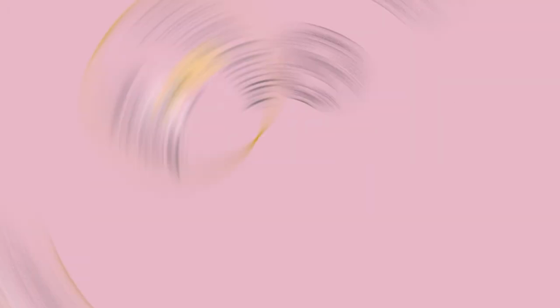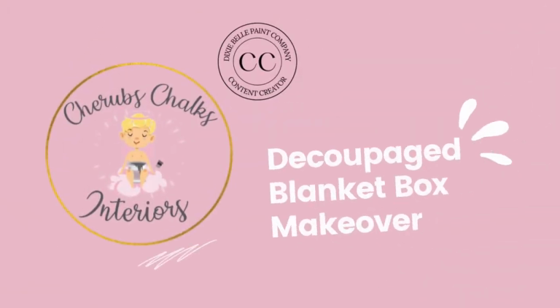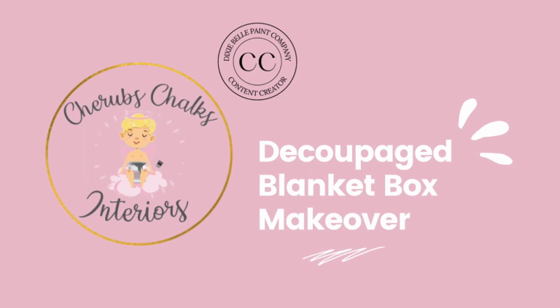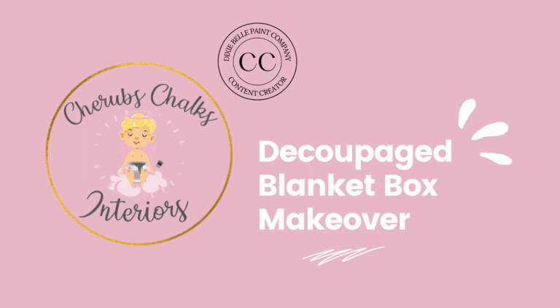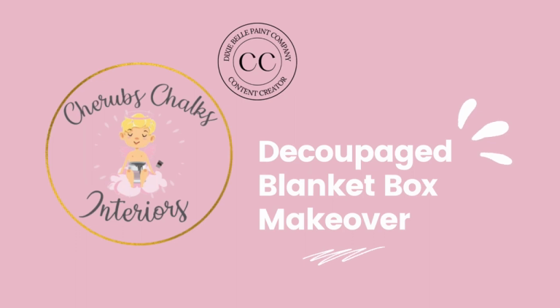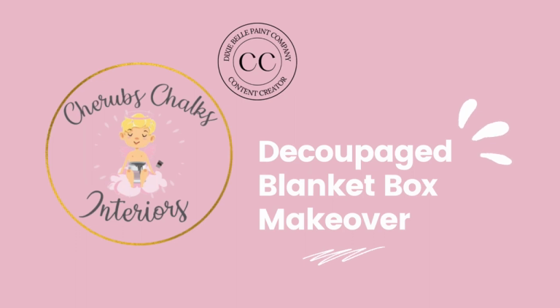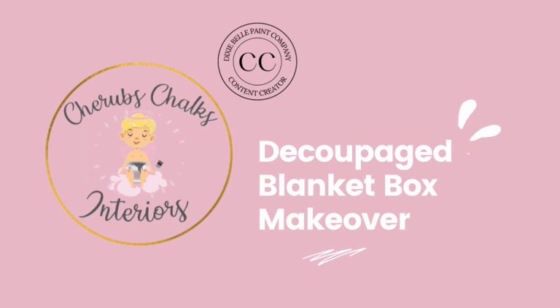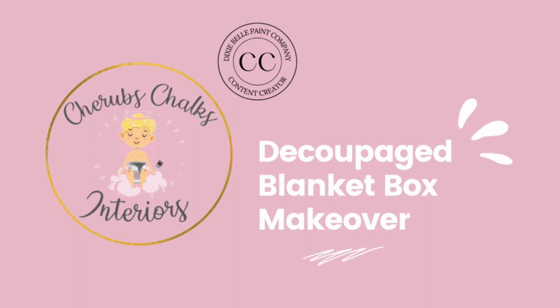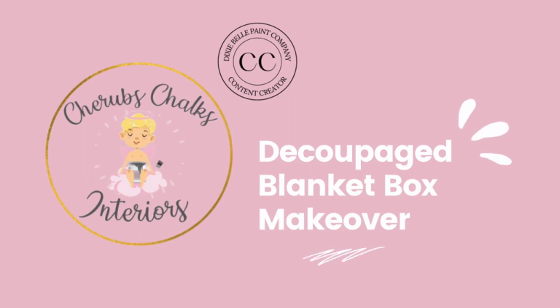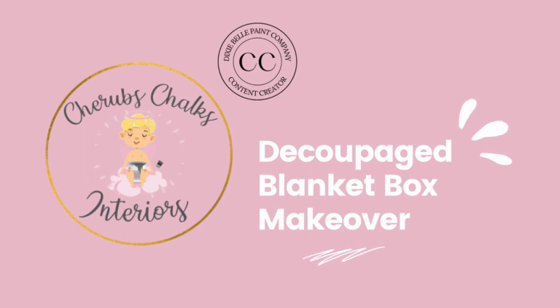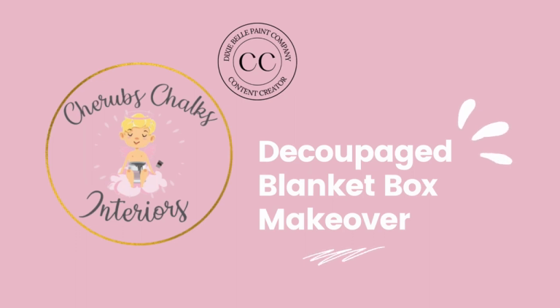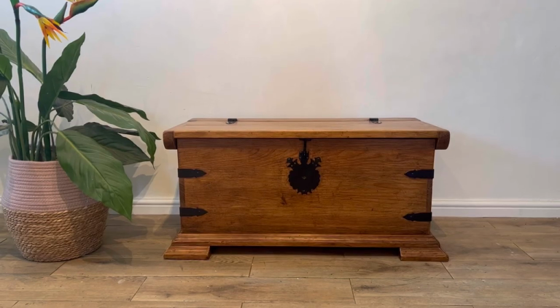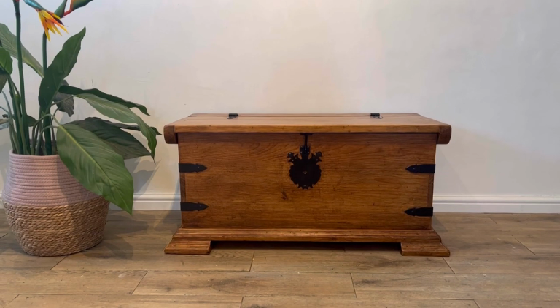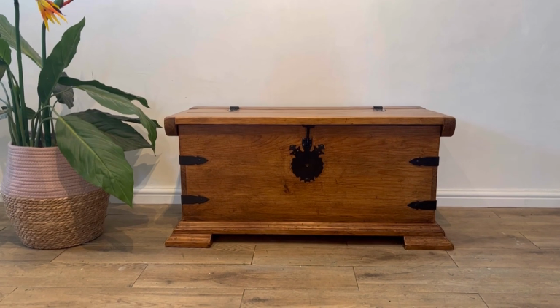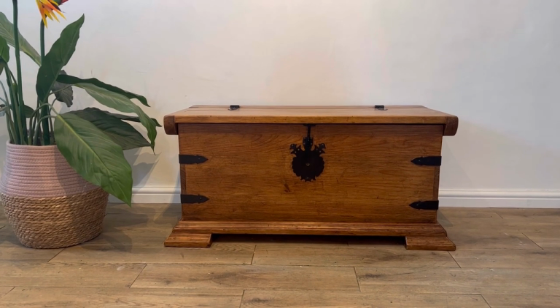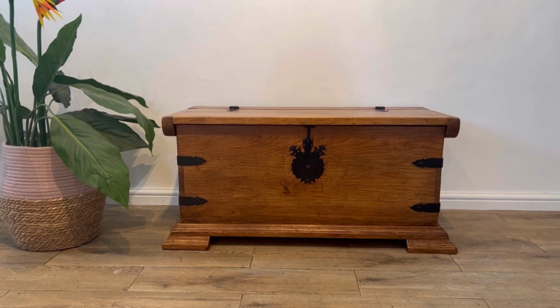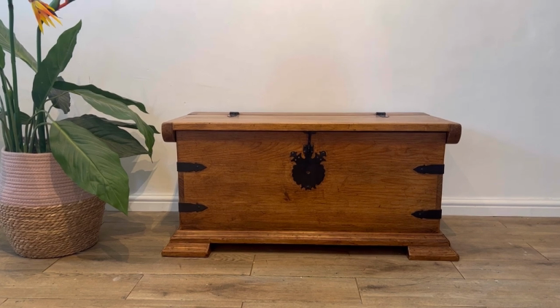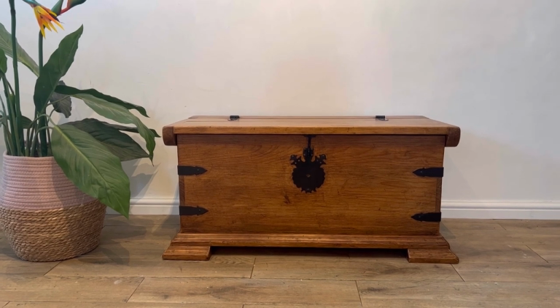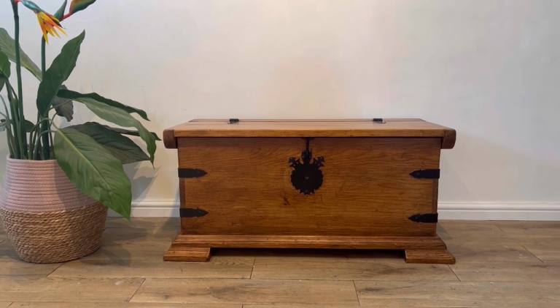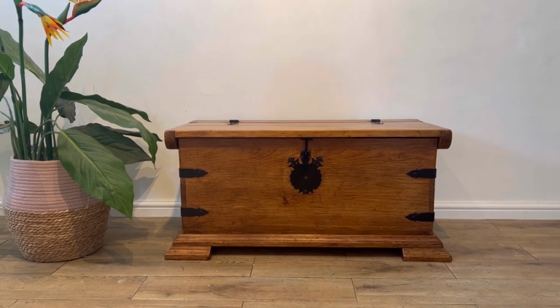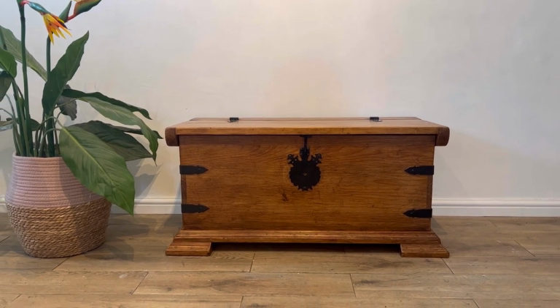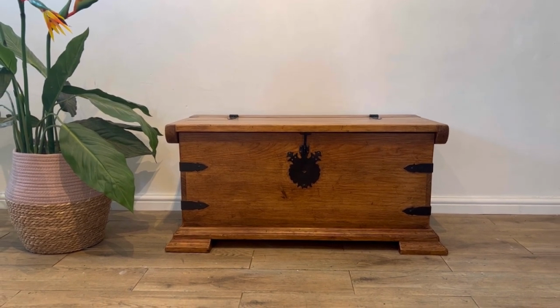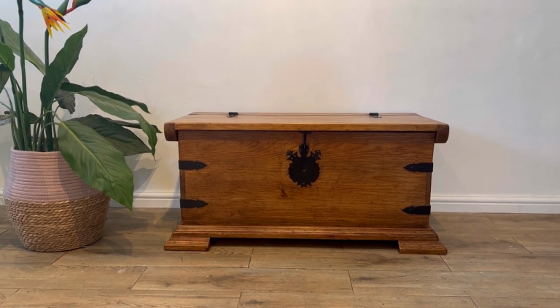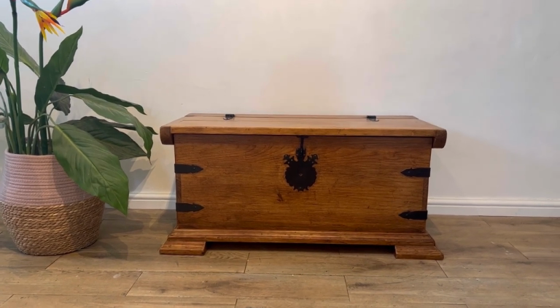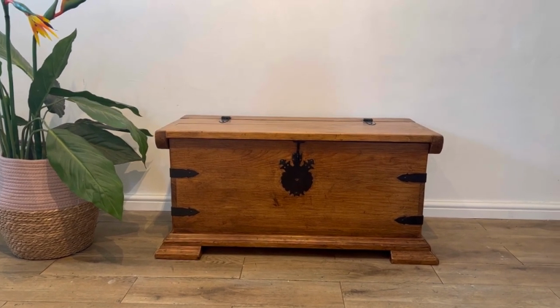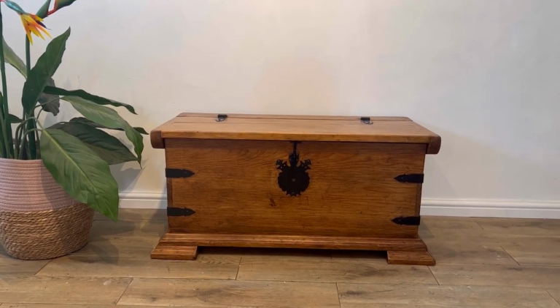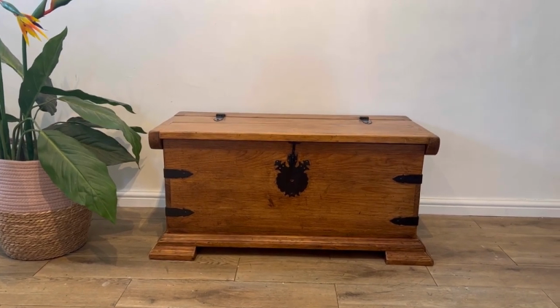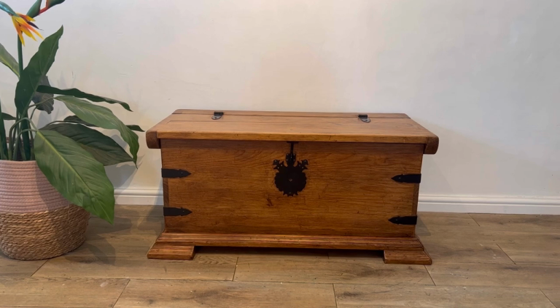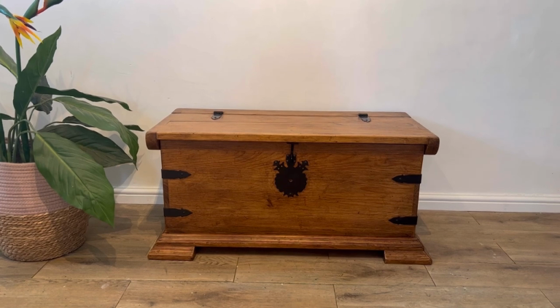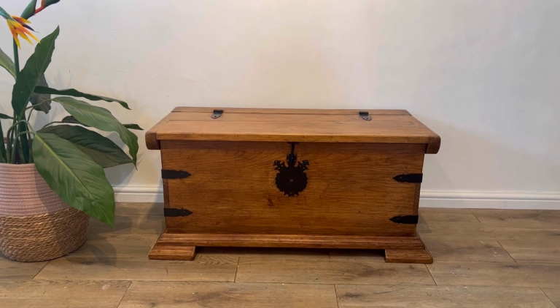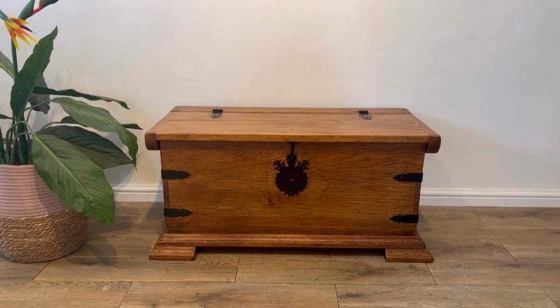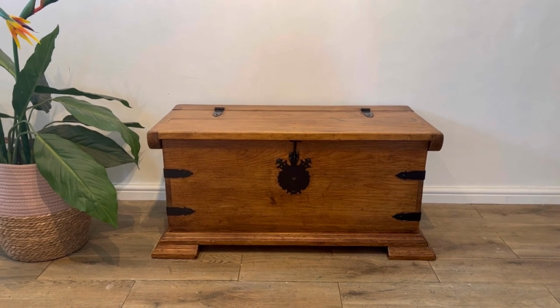Hey everyone, I'm Laura from Cherub's Chalks Interiors. I'm the content creator for Dixie Belle Paint and today I'm going to show you how I use their products to transform this gorgeous blanket box into something even more special.